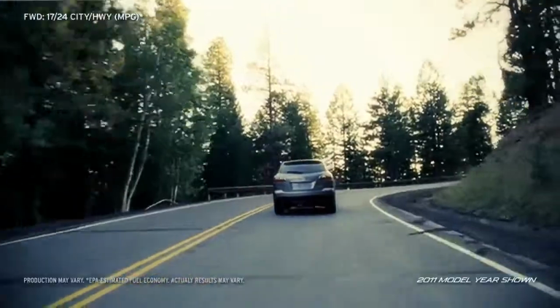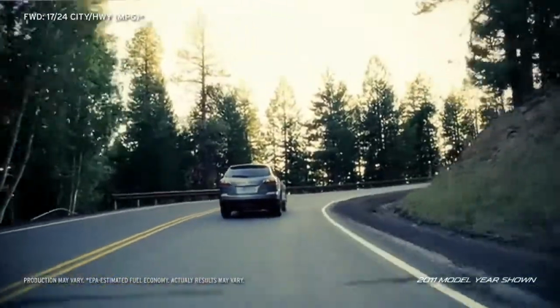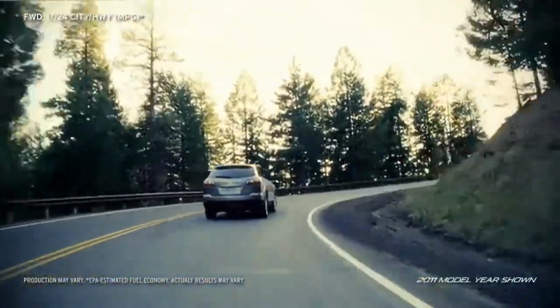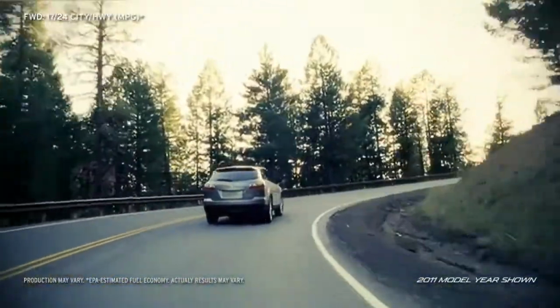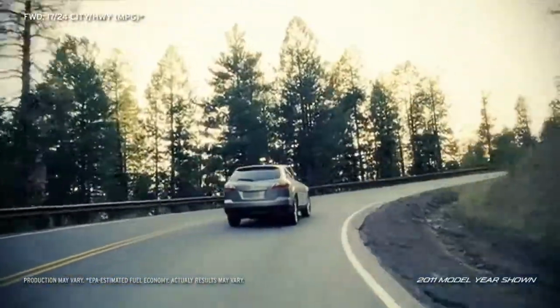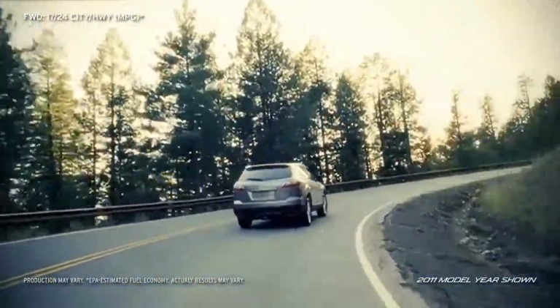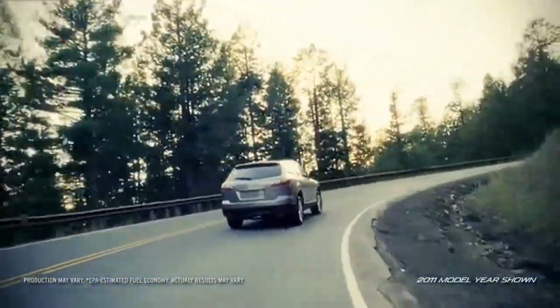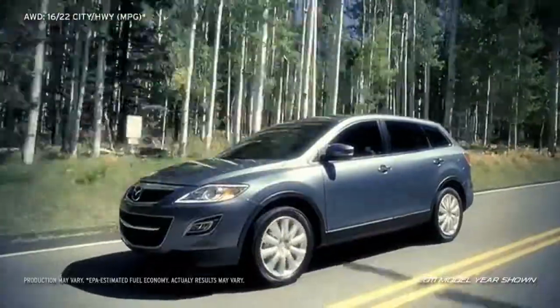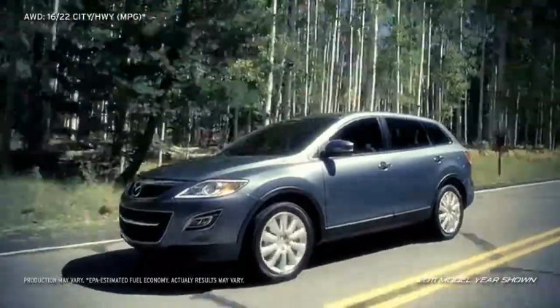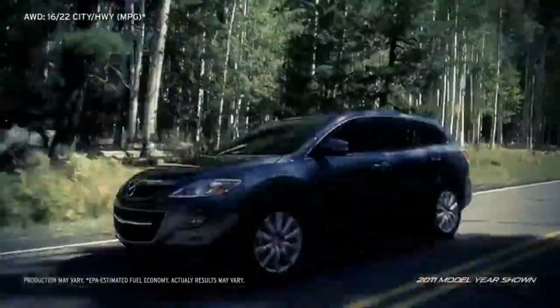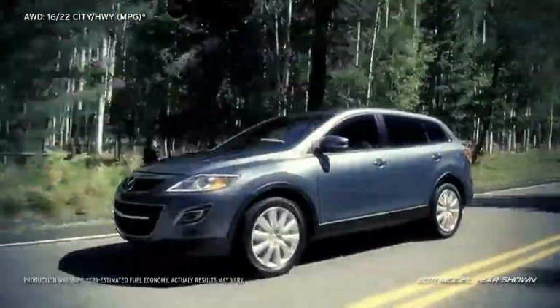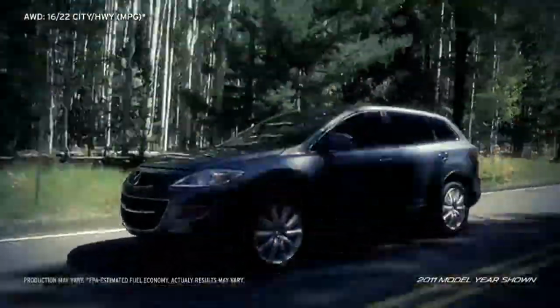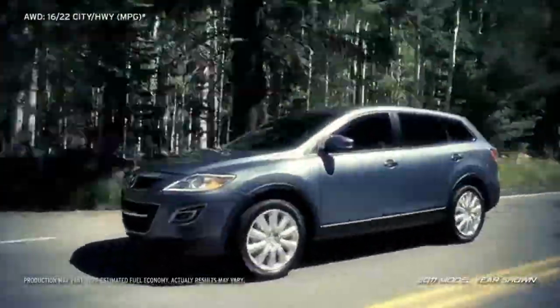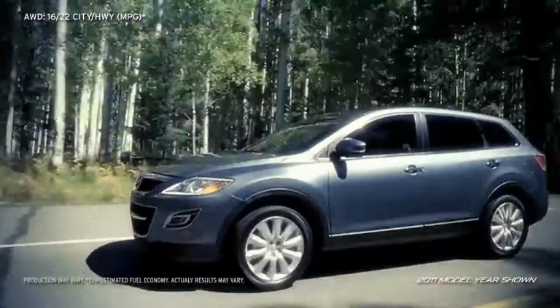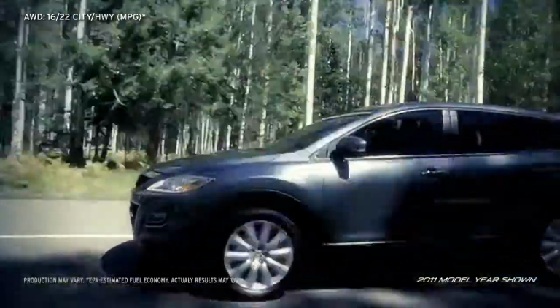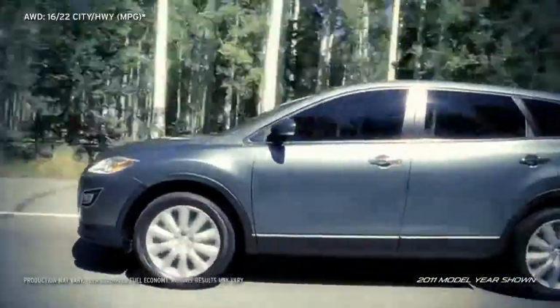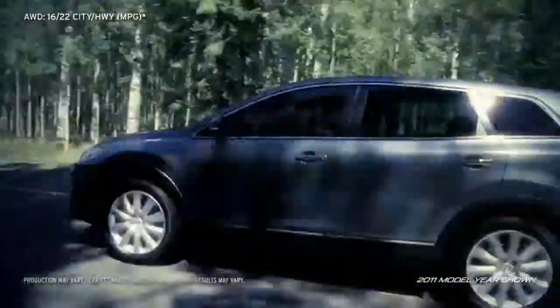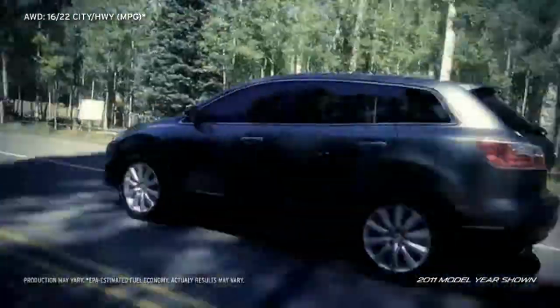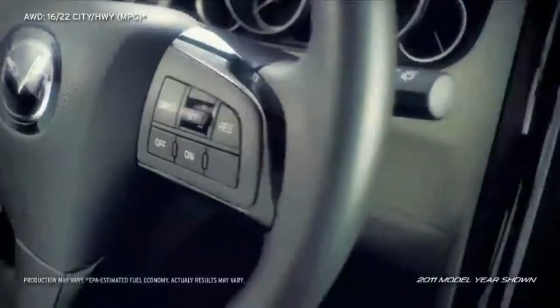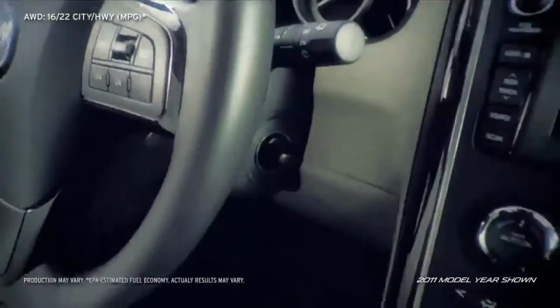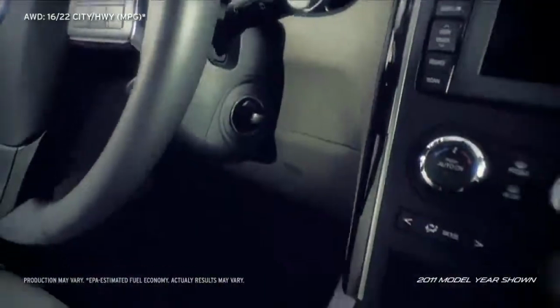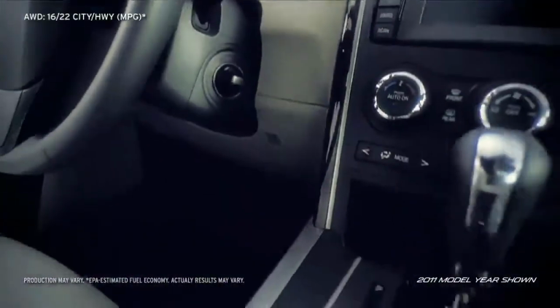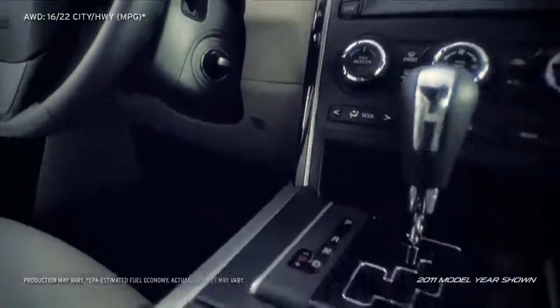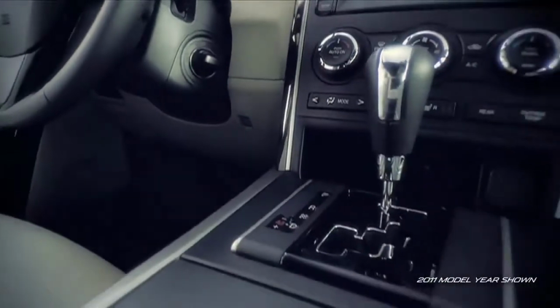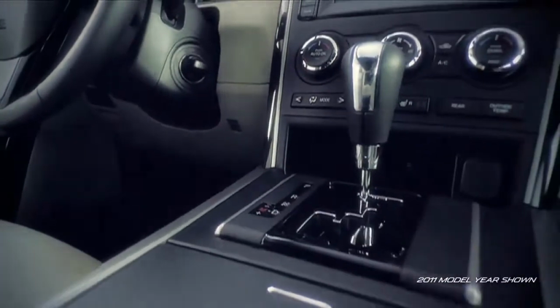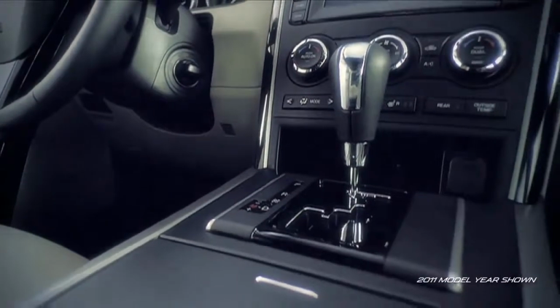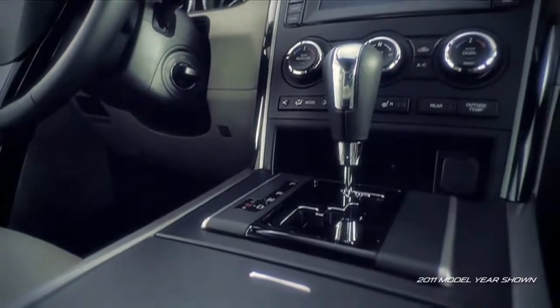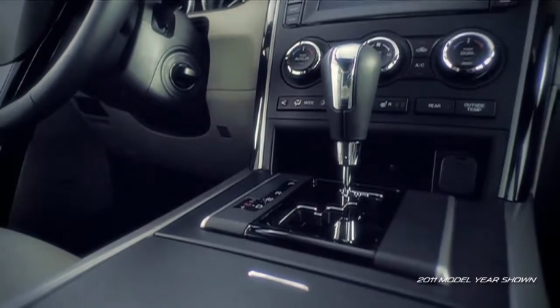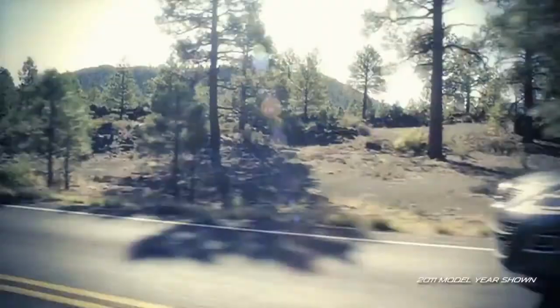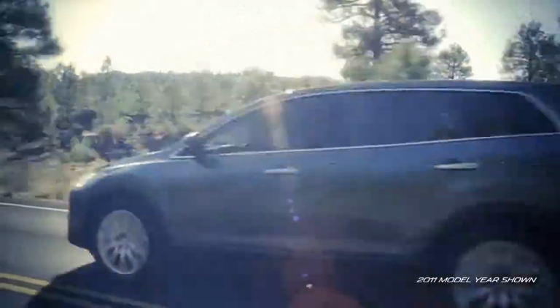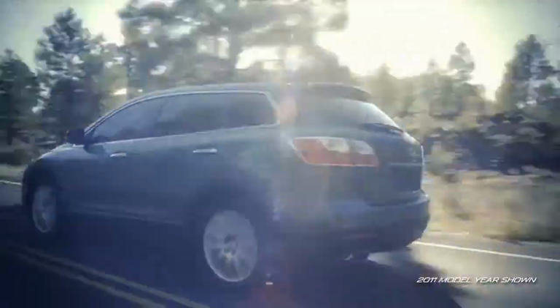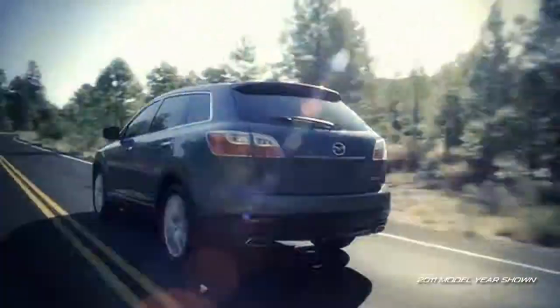Thanks to its four-wheel independent suspension and power rack and pinion steering, the seven-passenger crossover SUV is surprisingly light on its feet. It also features an electronically controlled six-speed automatic transmission,